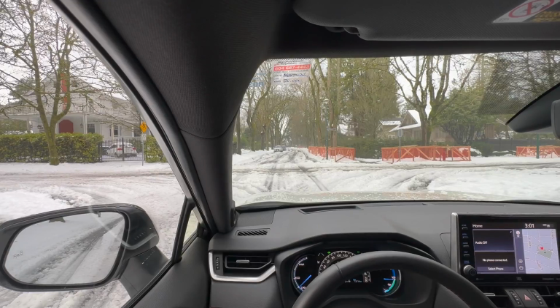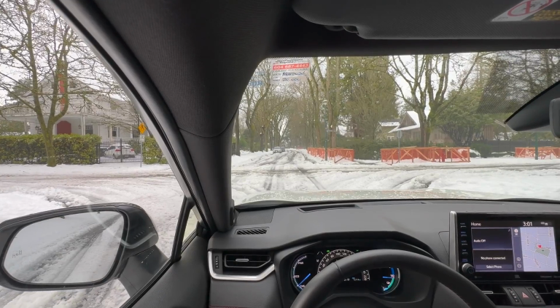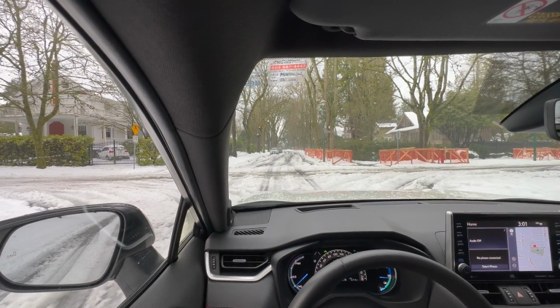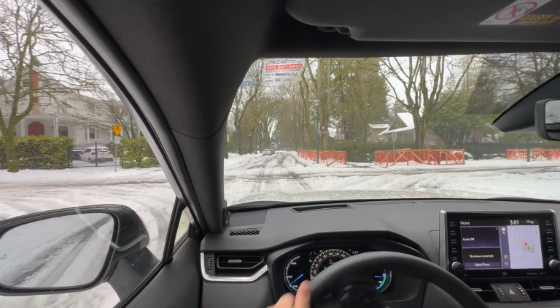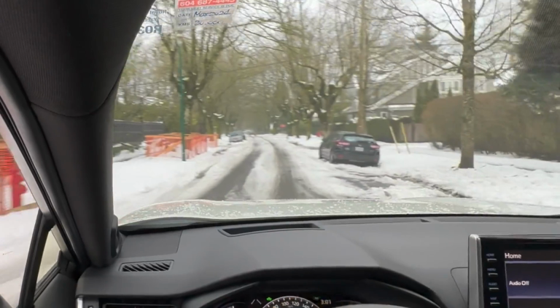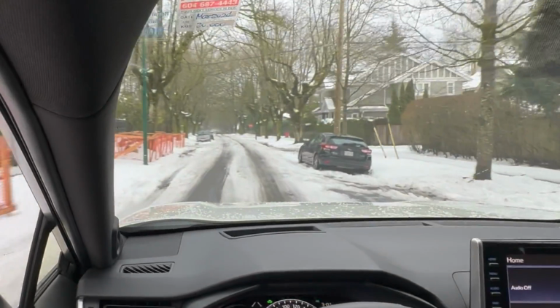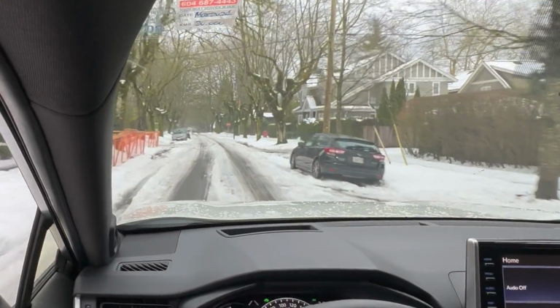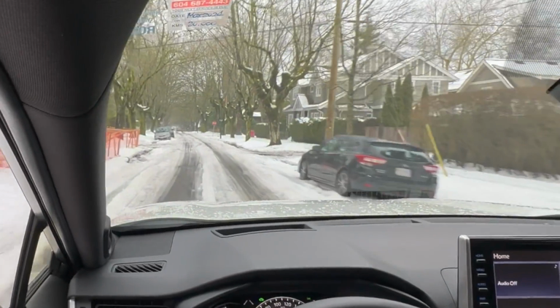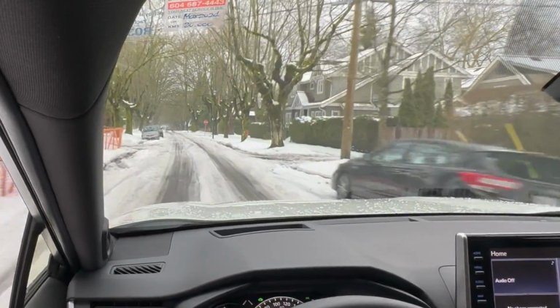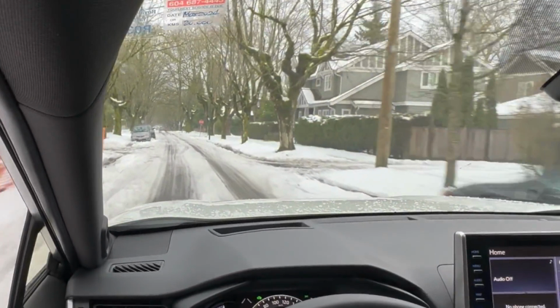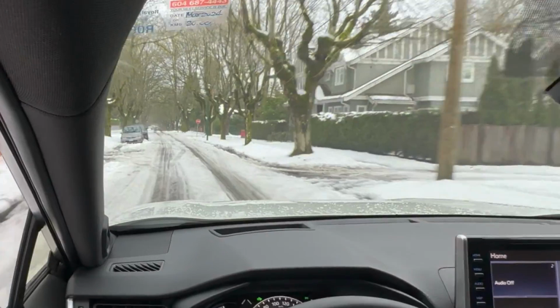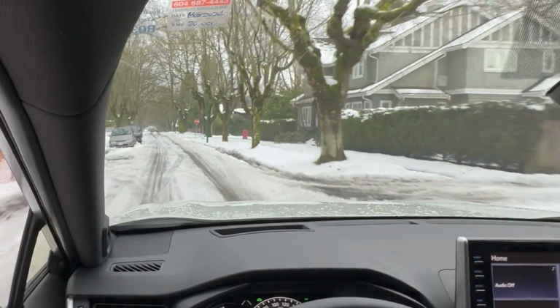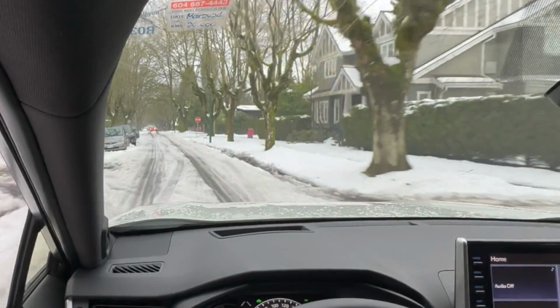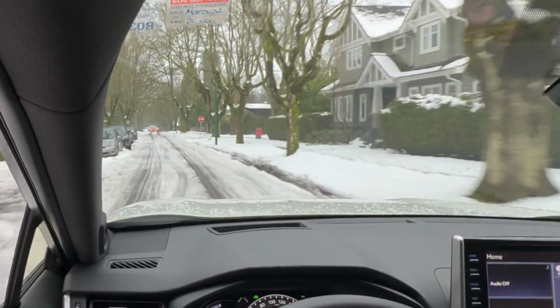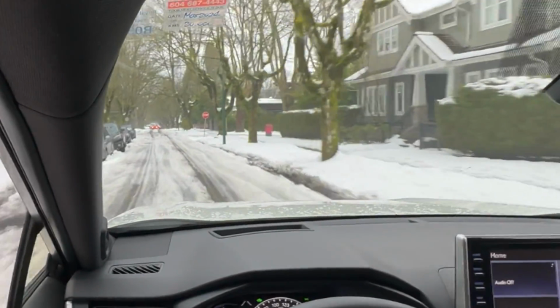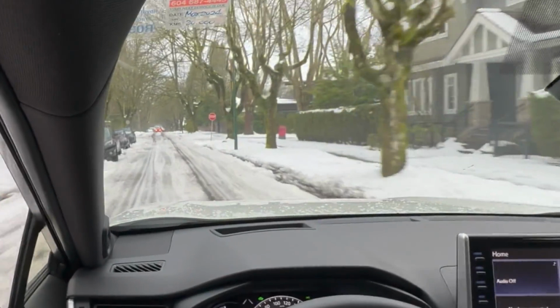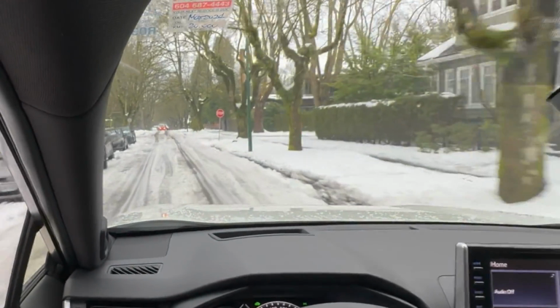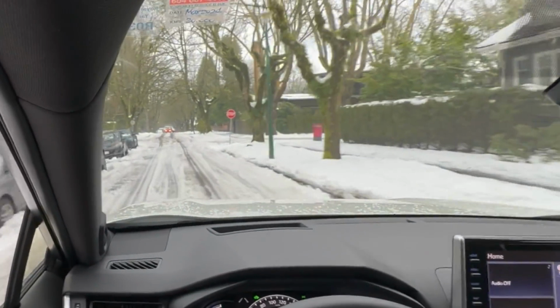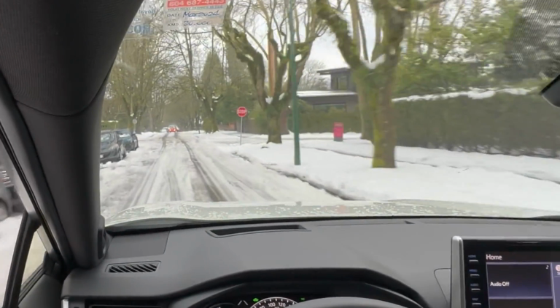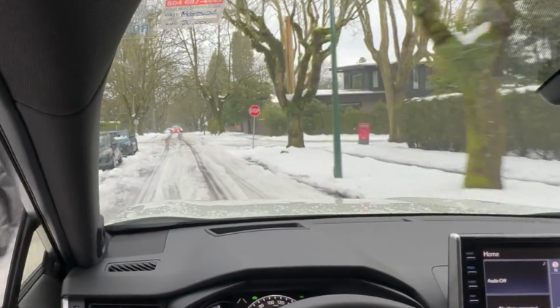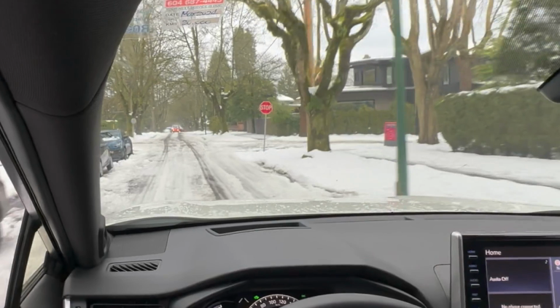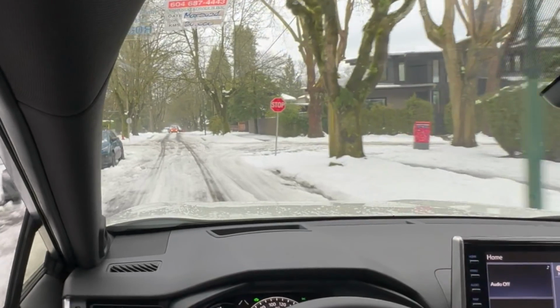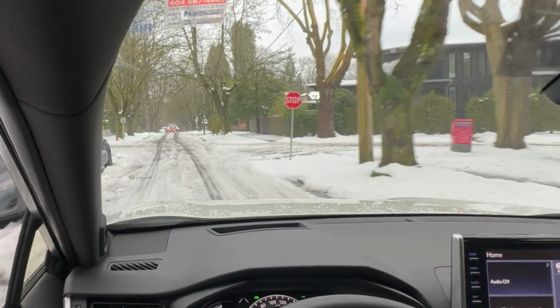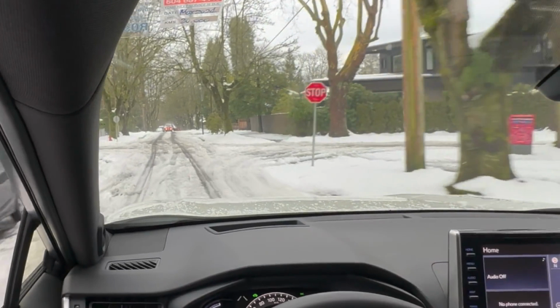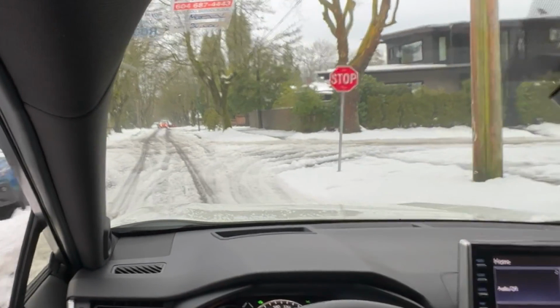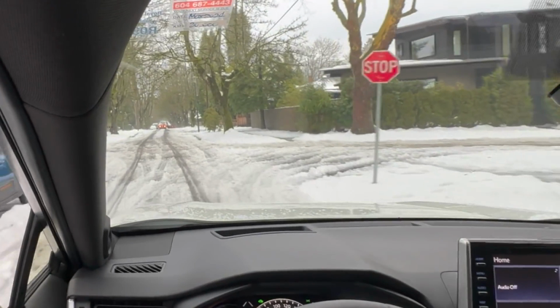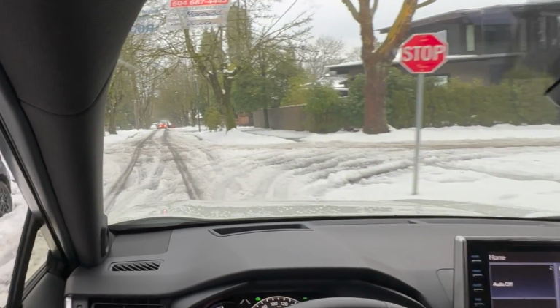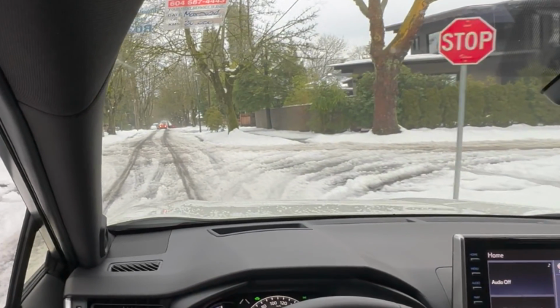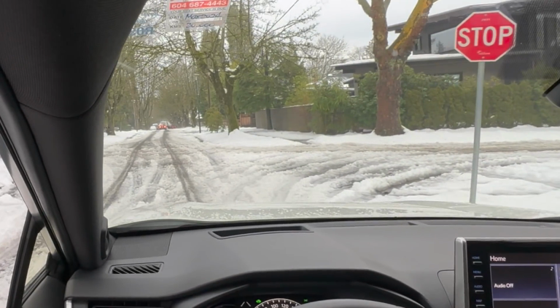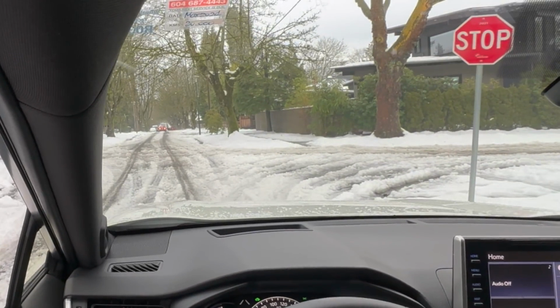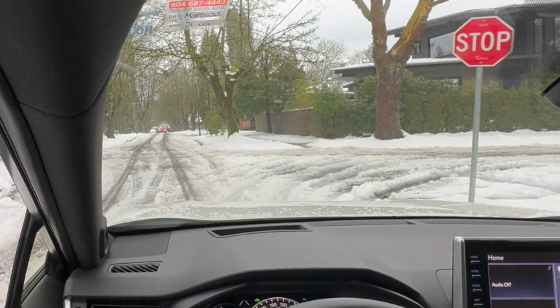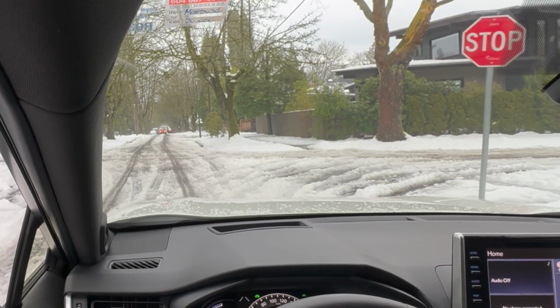Braking is actually pretty good too. You can hear the anti-lock brakes functioning as they should. Now this part is a little bit higher elevation, so it's still pretty frozen. Going down the hill here — yeah, actually not bad still.